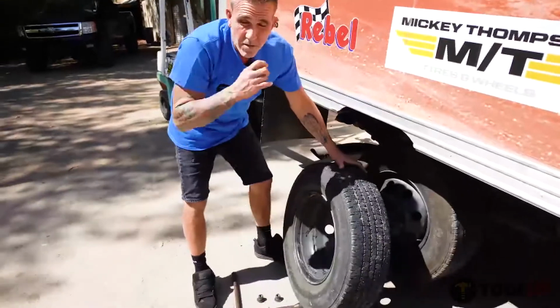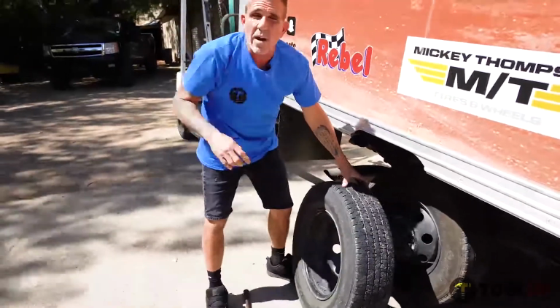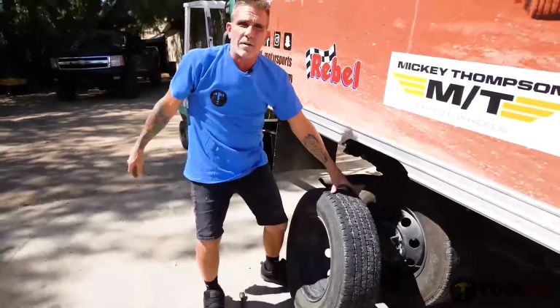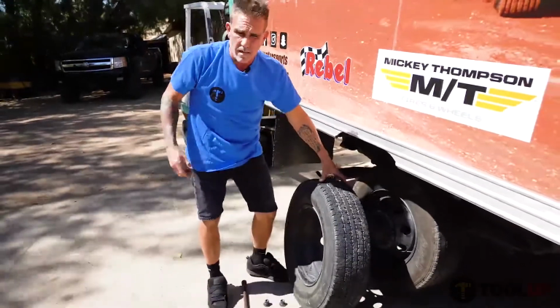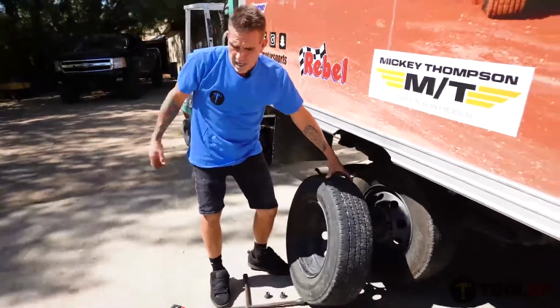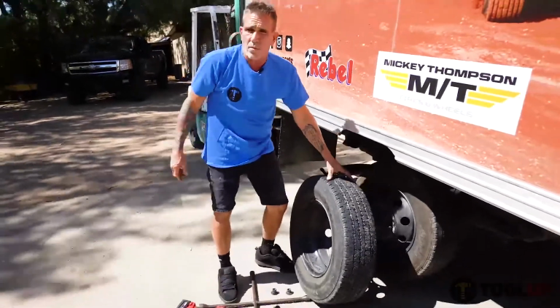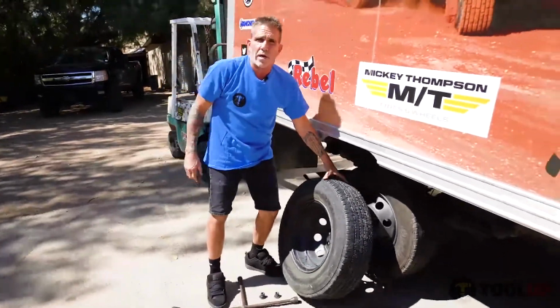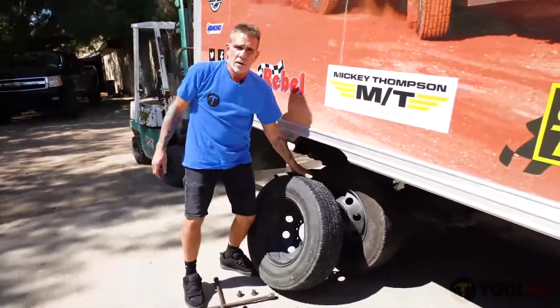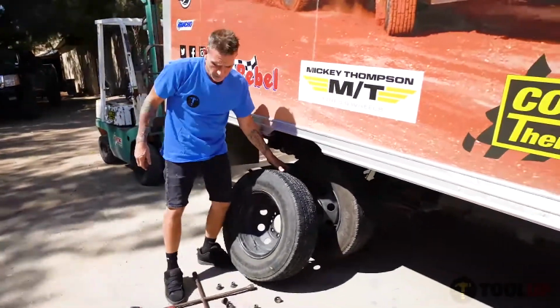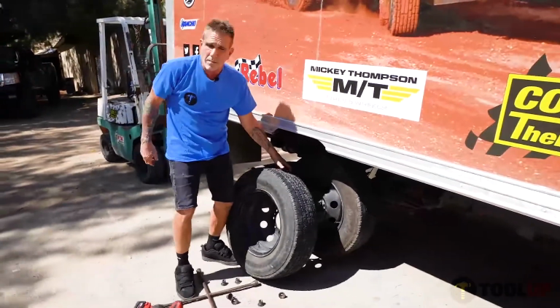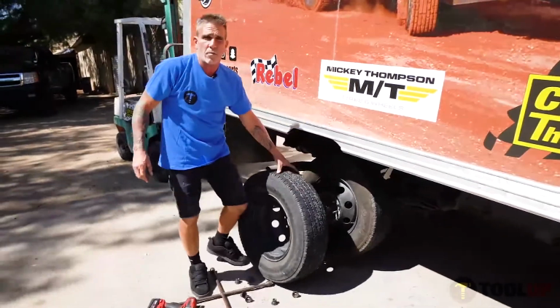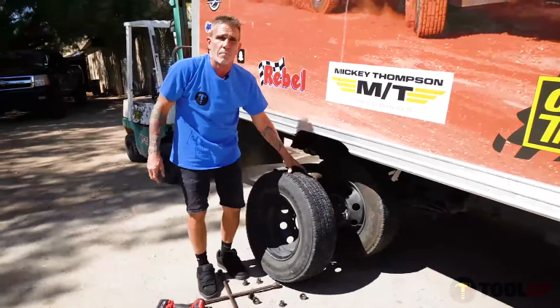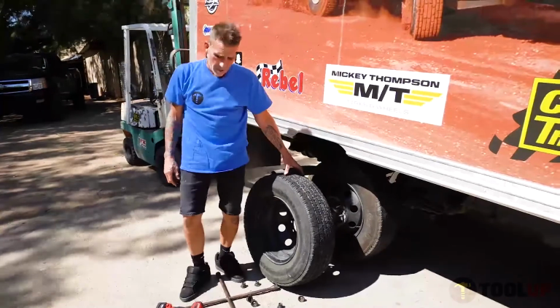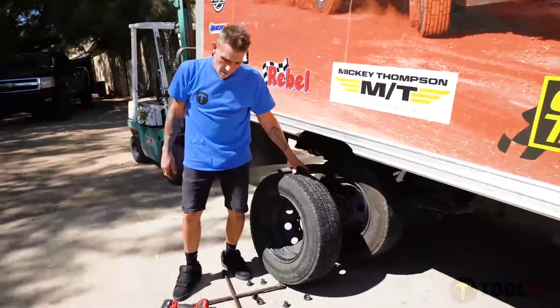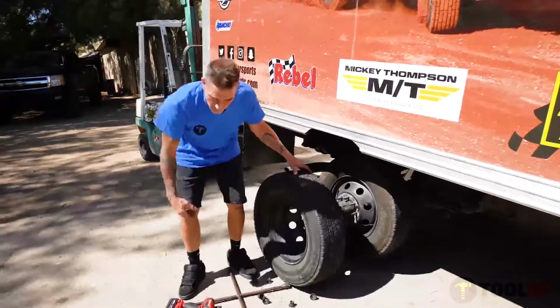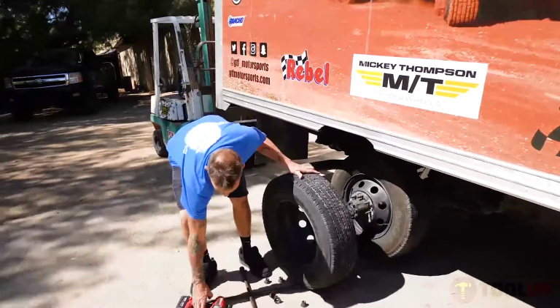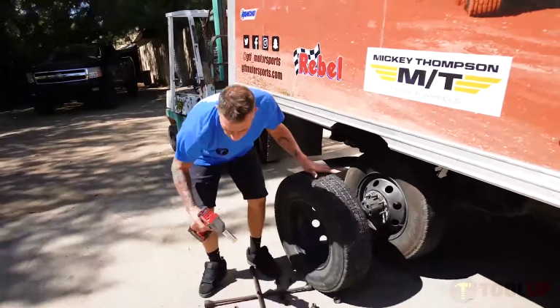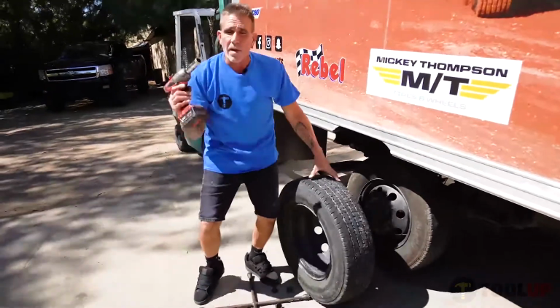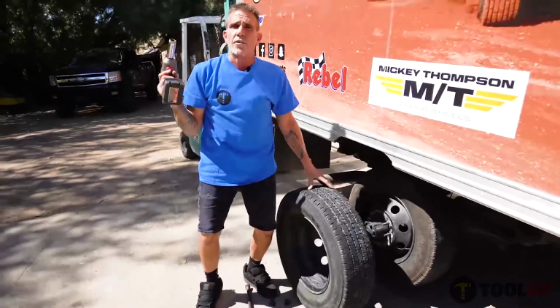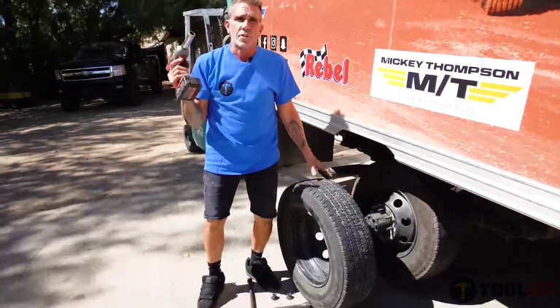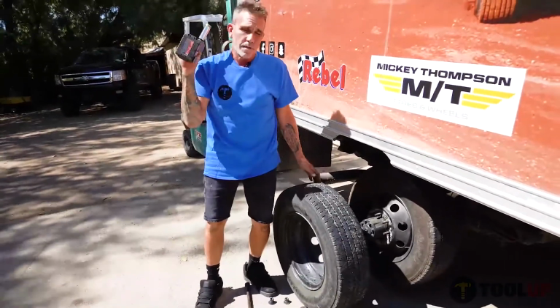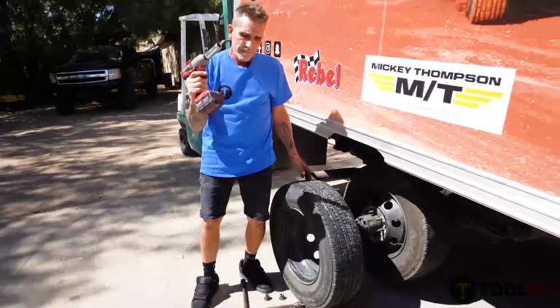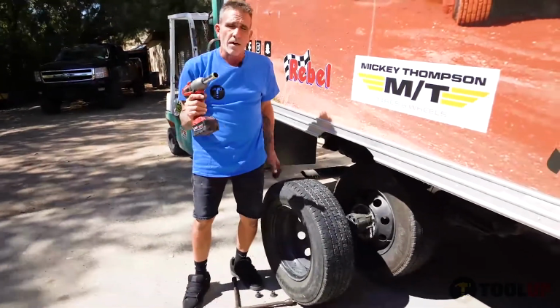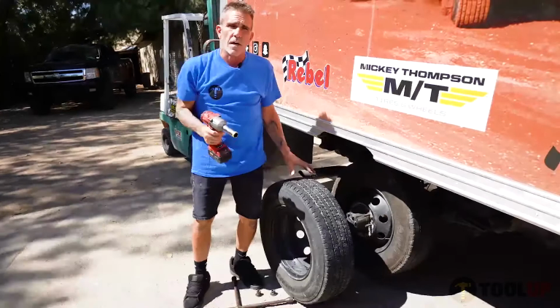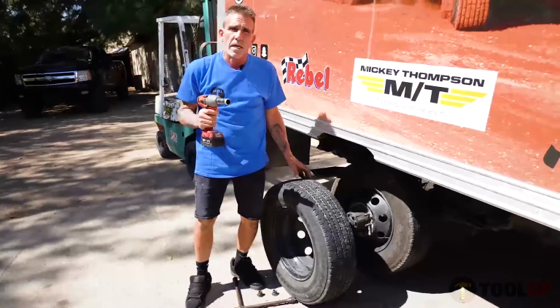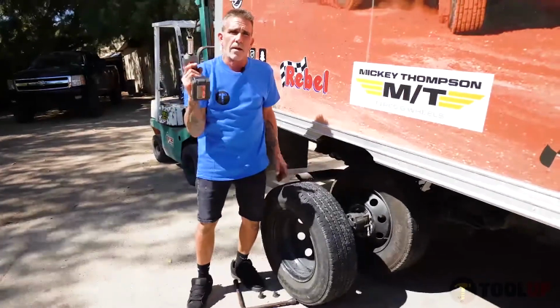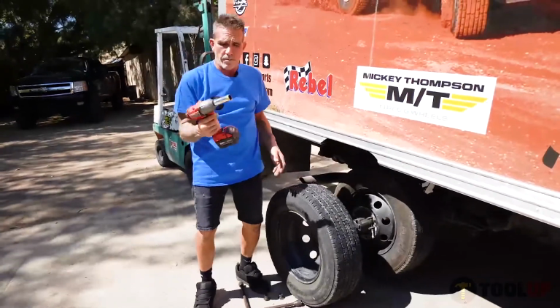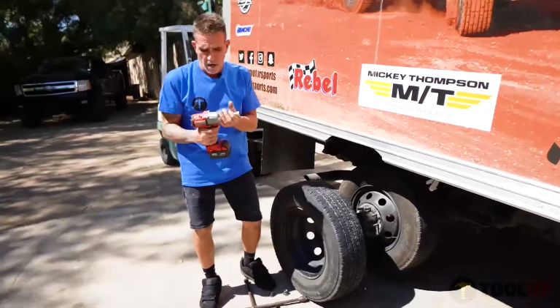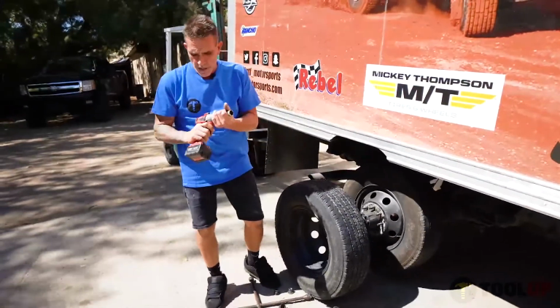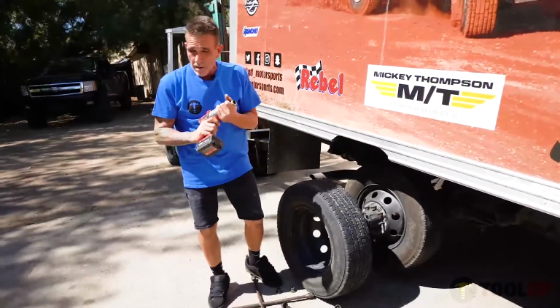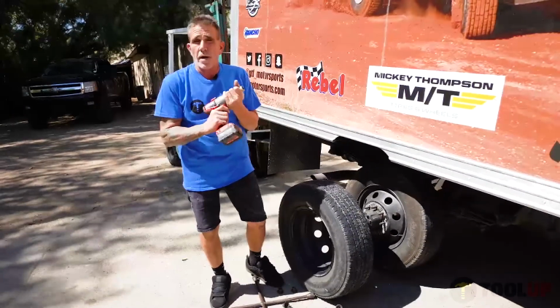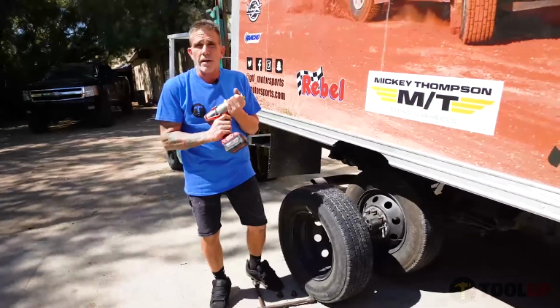There's no way we could have done that any other way quicker, and that's what it's all about when we're in the hot pit. We're doing something fast. We have this gun for sure, and all this stuff can be got at toolup.com. The best pricing ever.